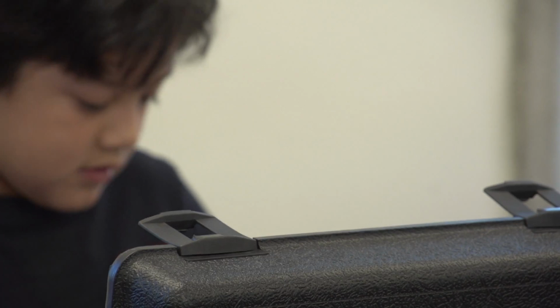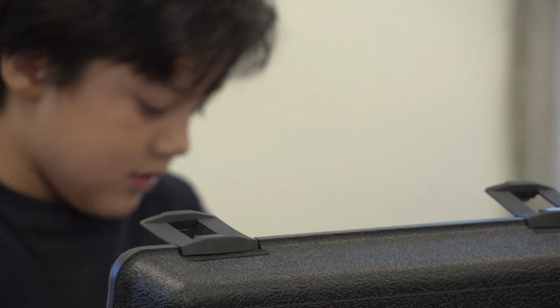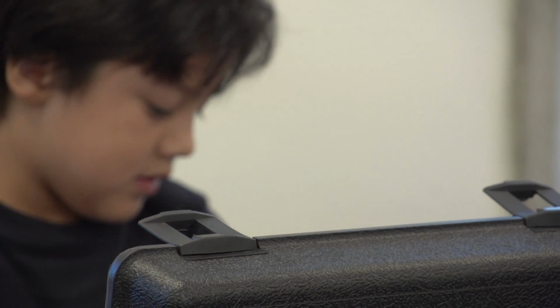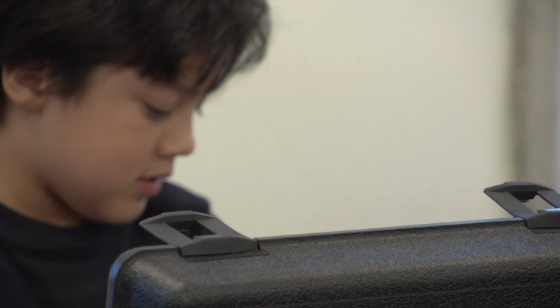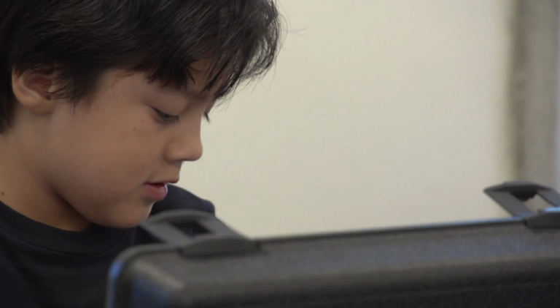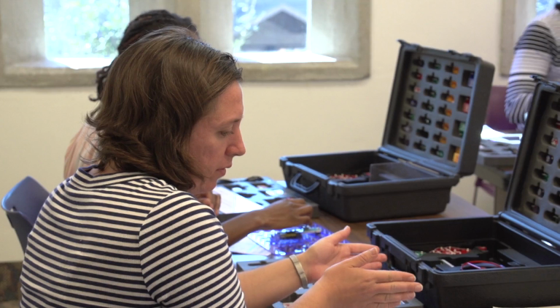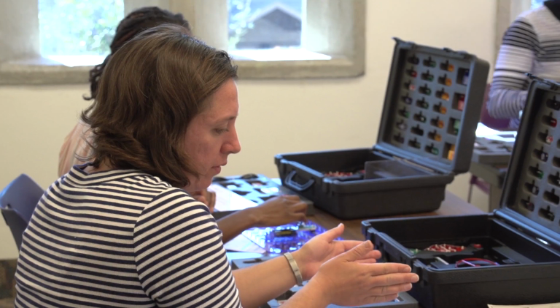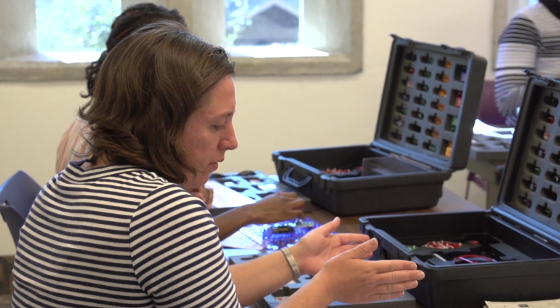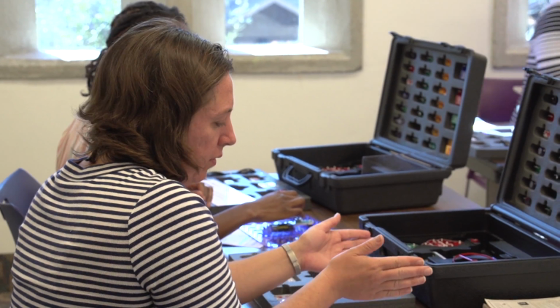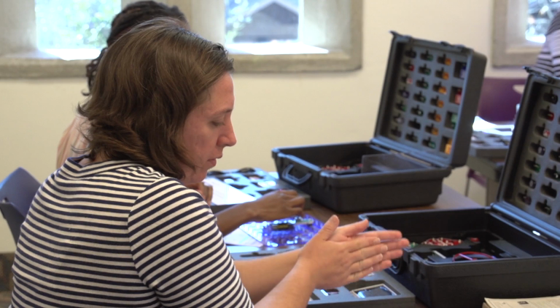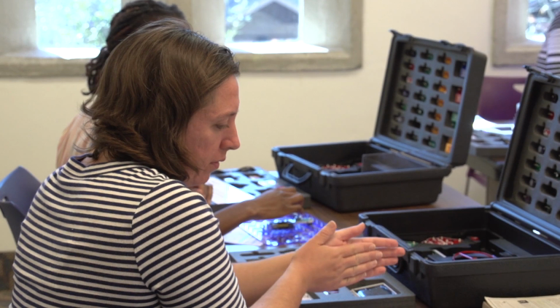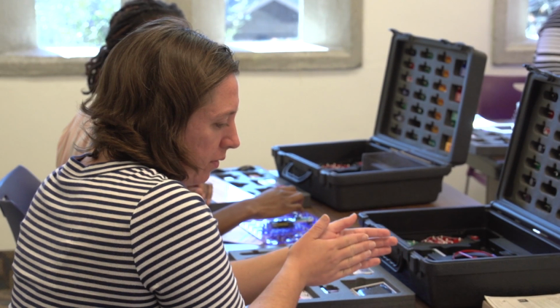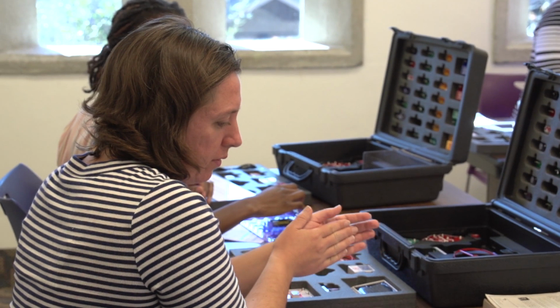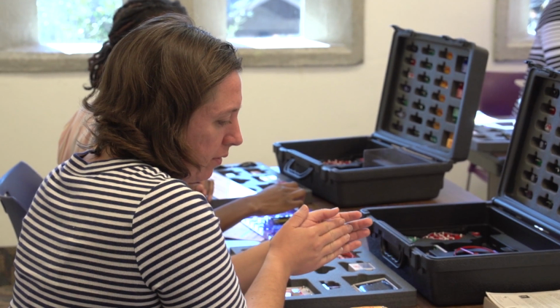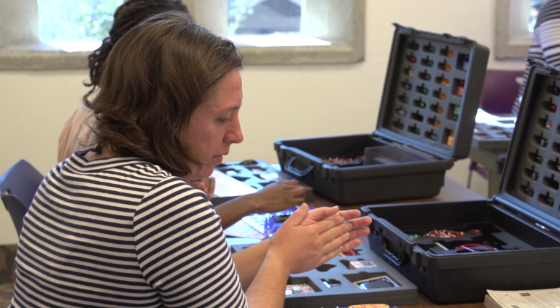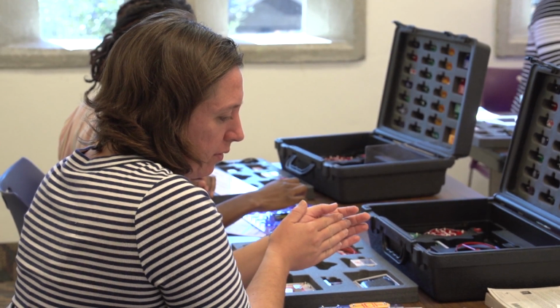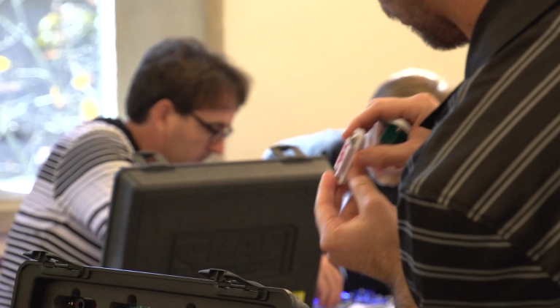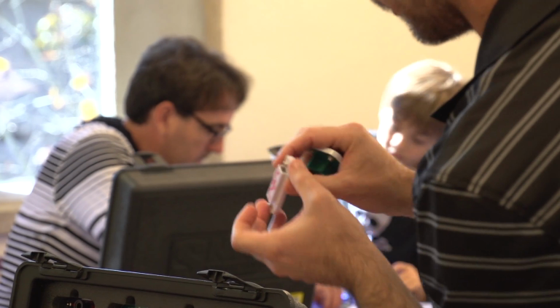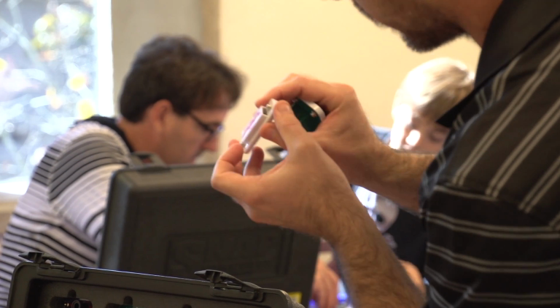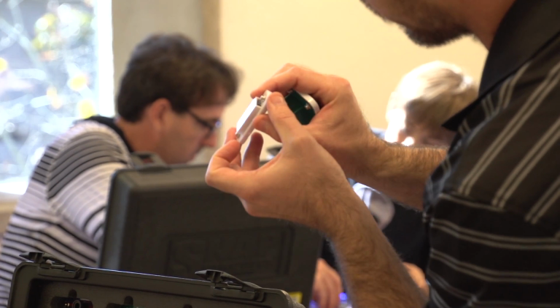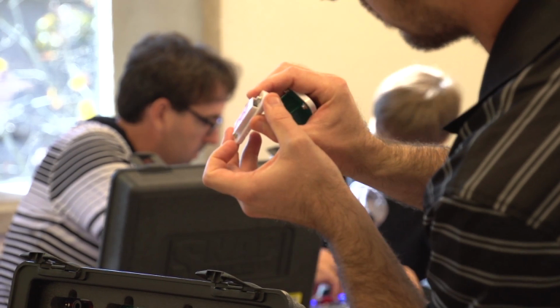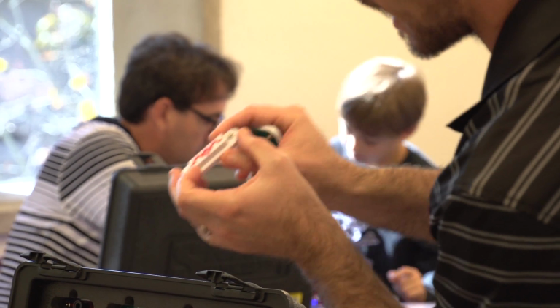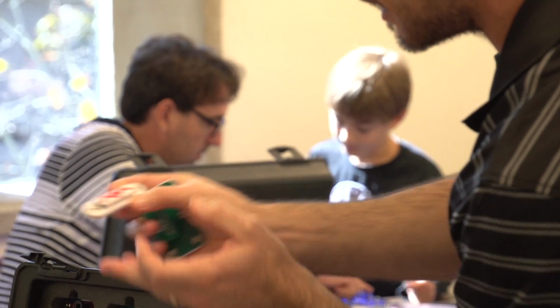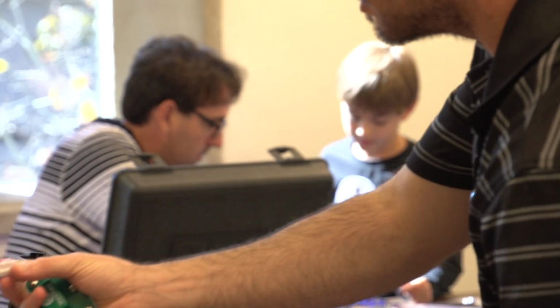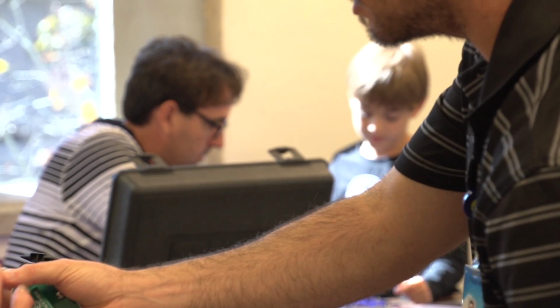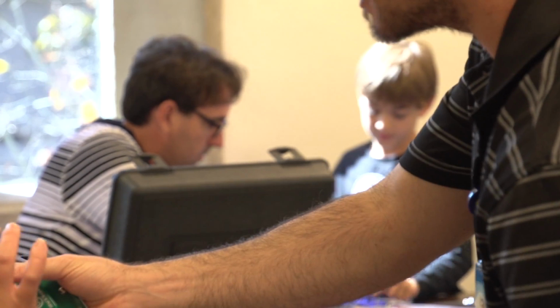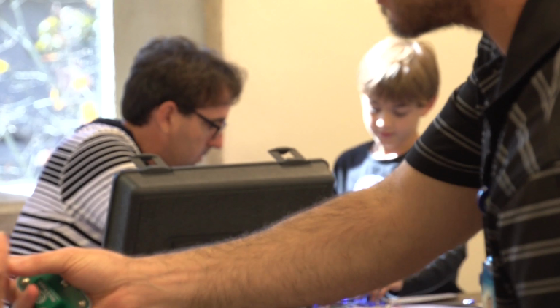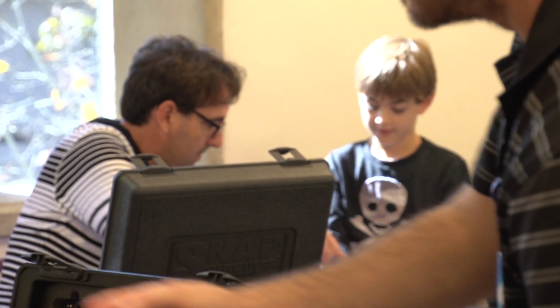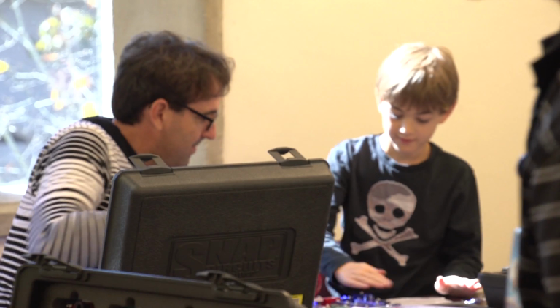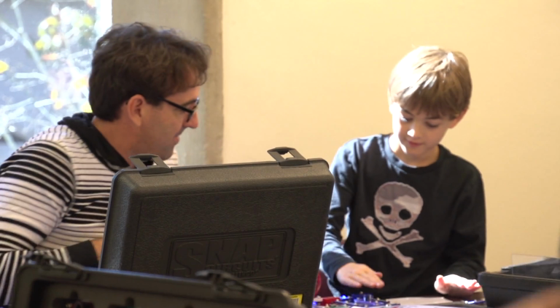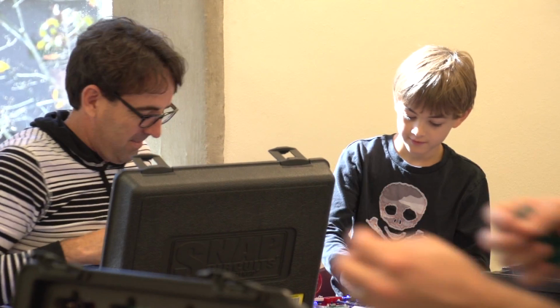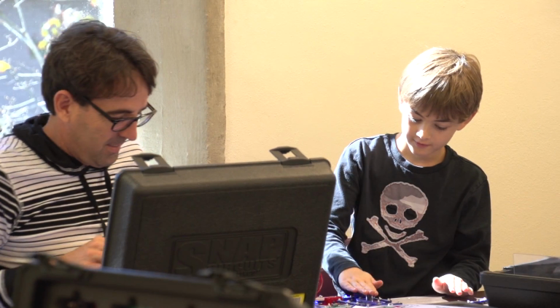They're watching these experiments. Switches are switching when they should. Lights are going off. Saucers are flying. It's so much fun to watch people explore and have a great time.